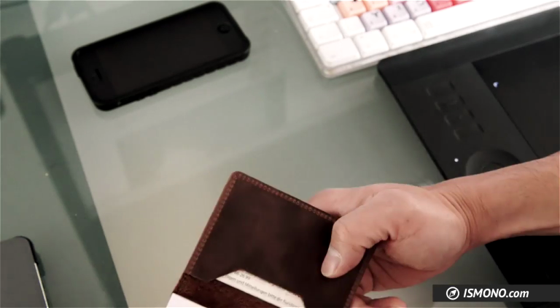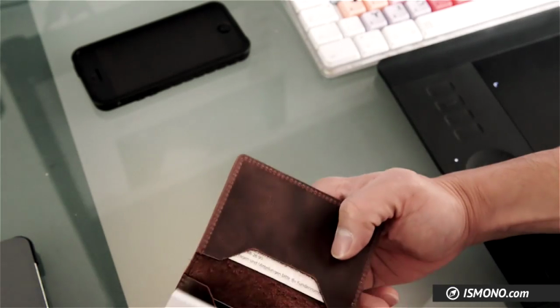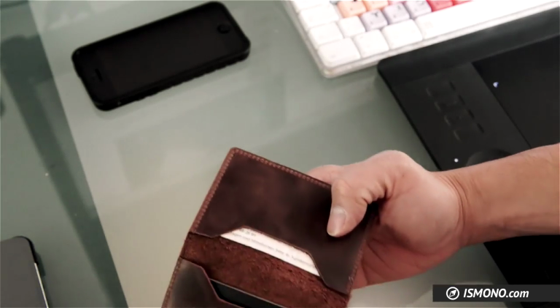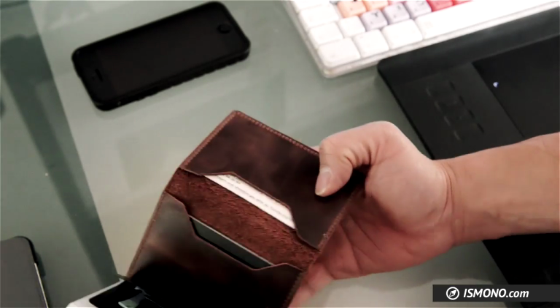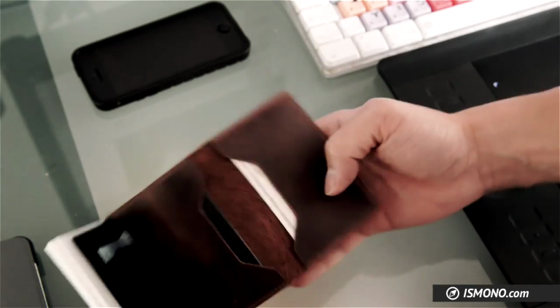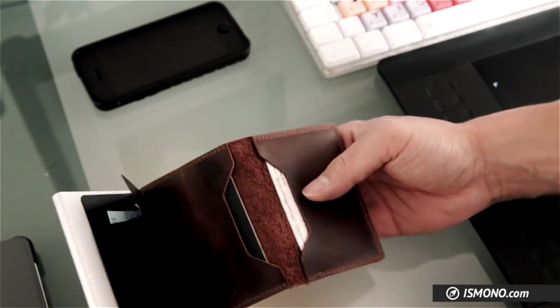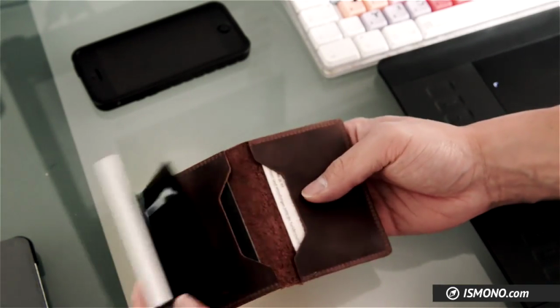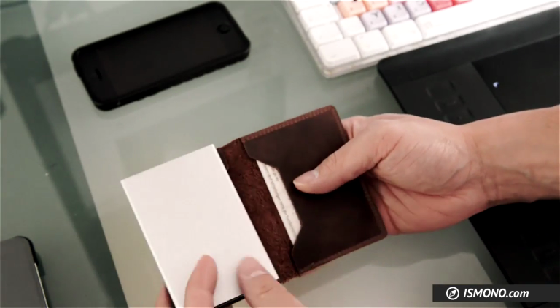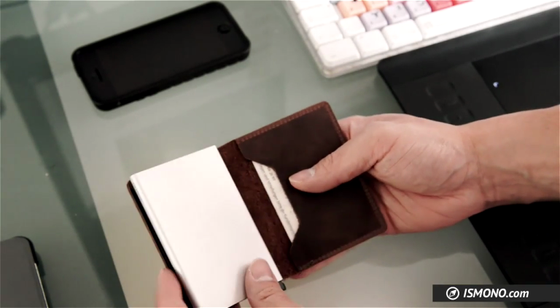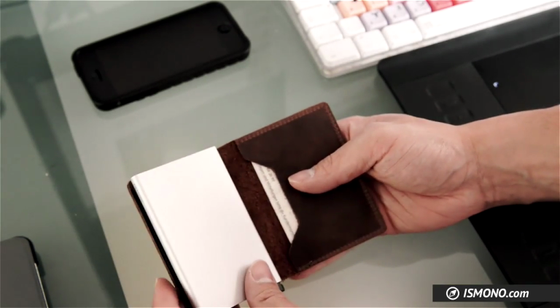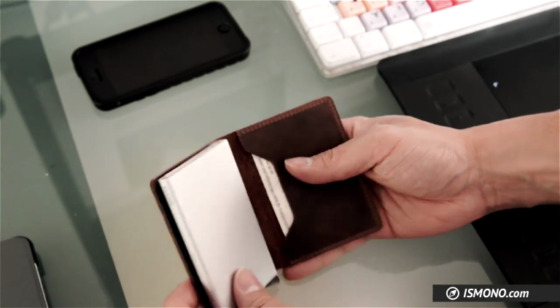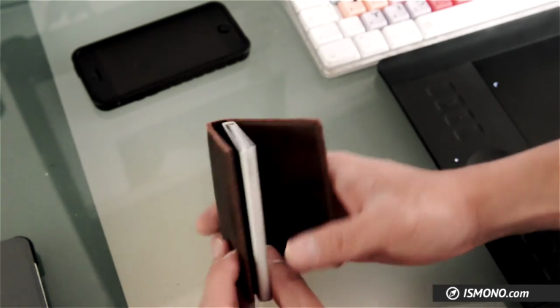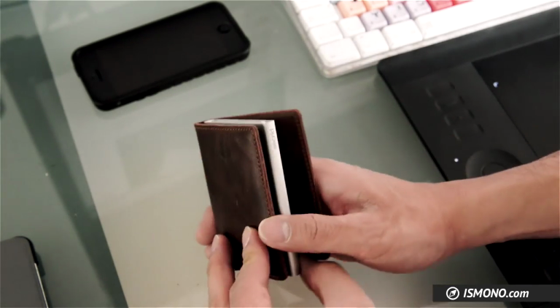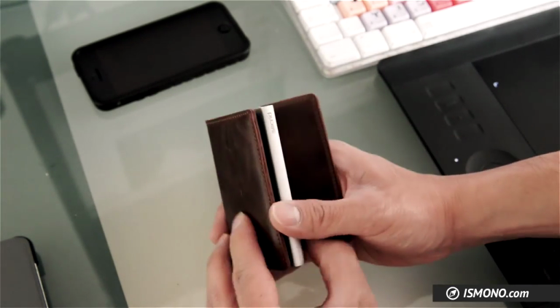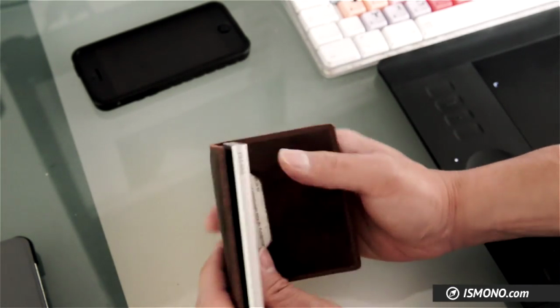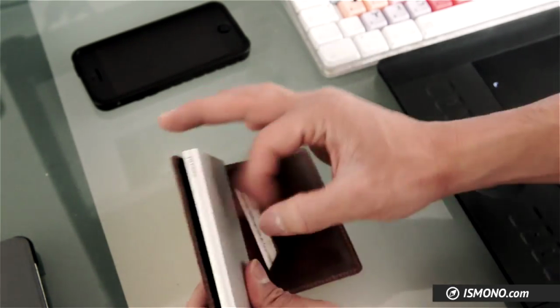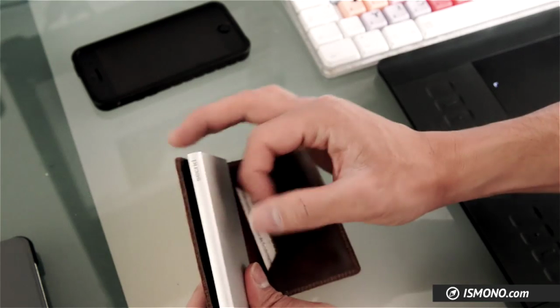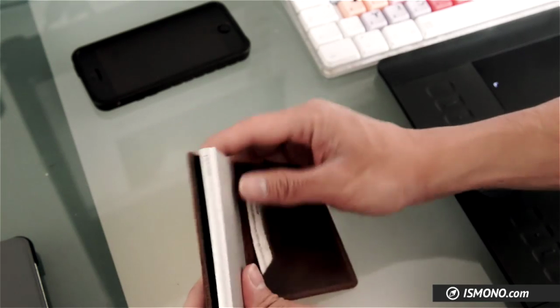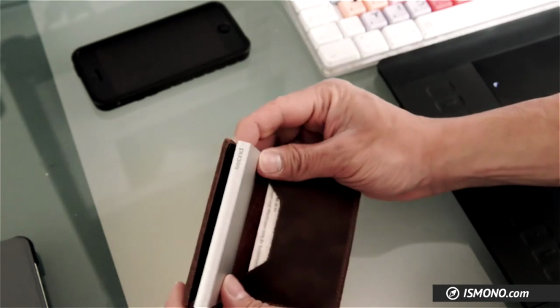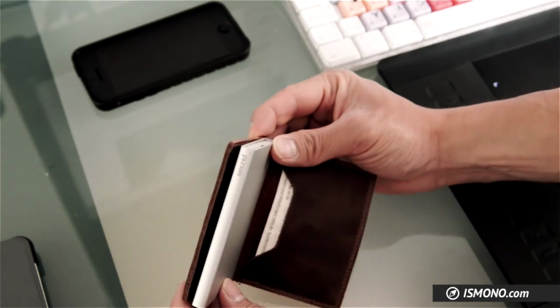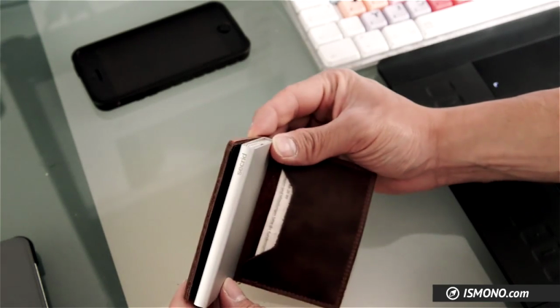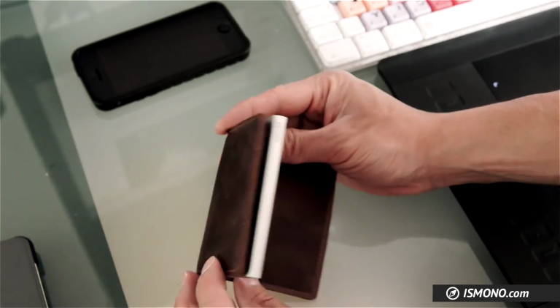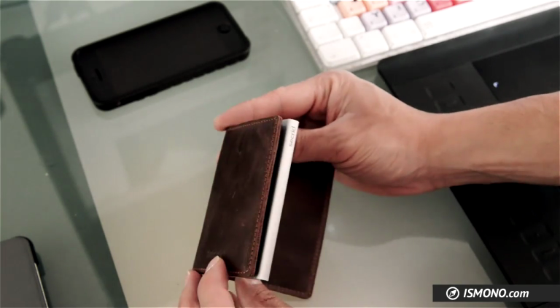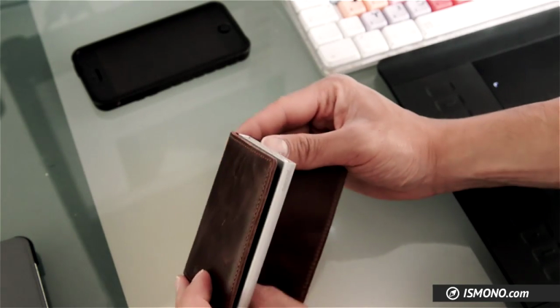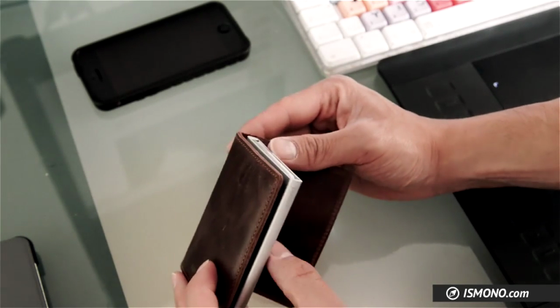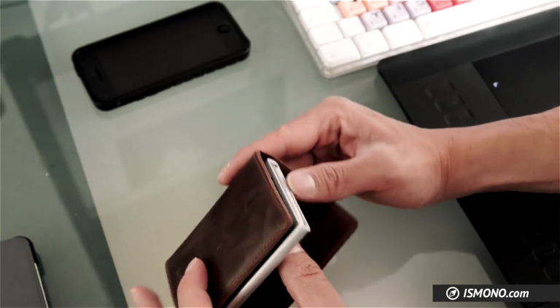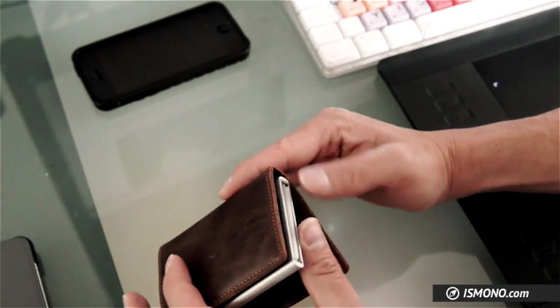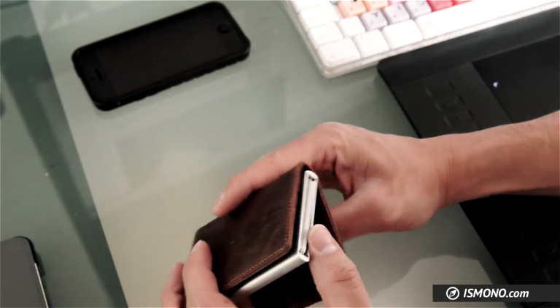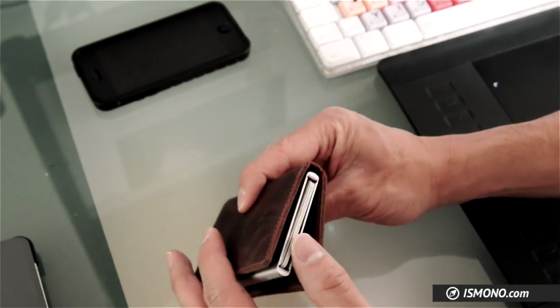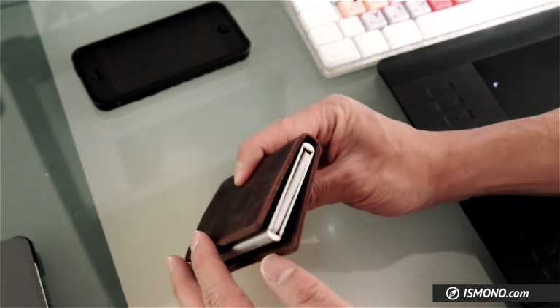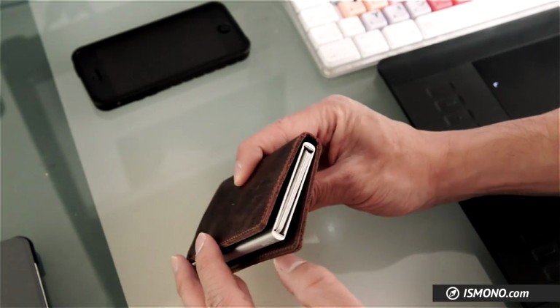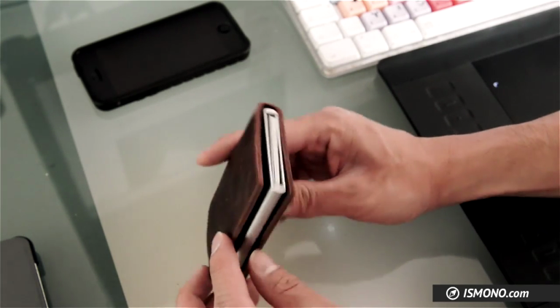Right now I'm quite impressed by the build quality, and especially by the aluminum case which will definitely protect all my cards.